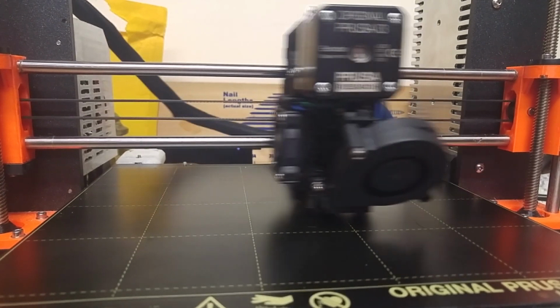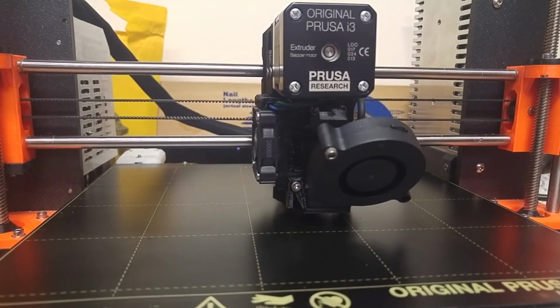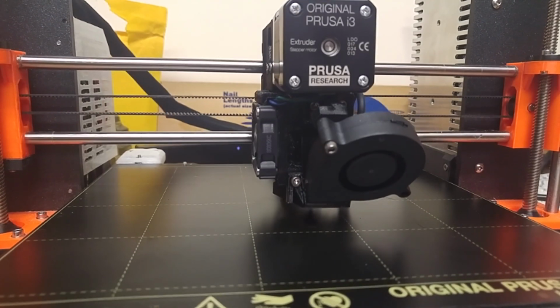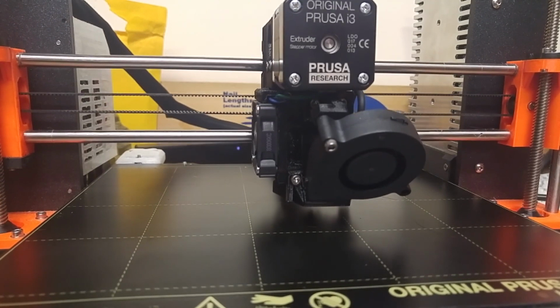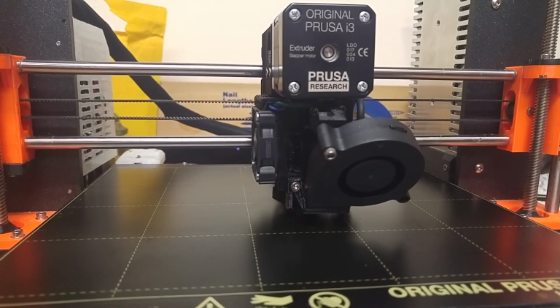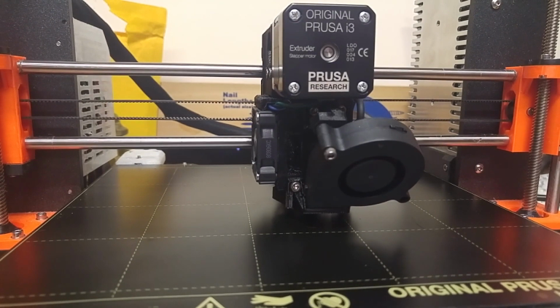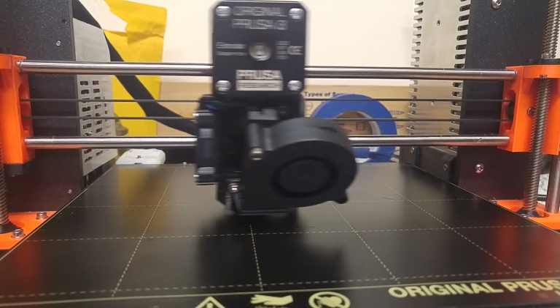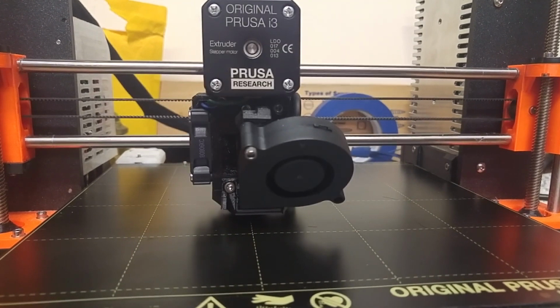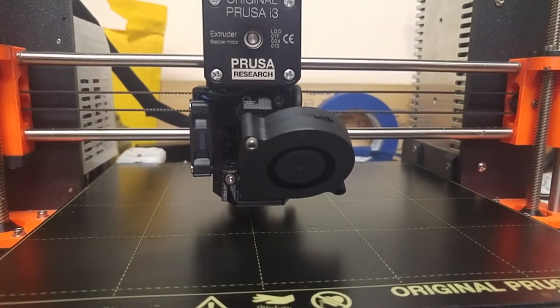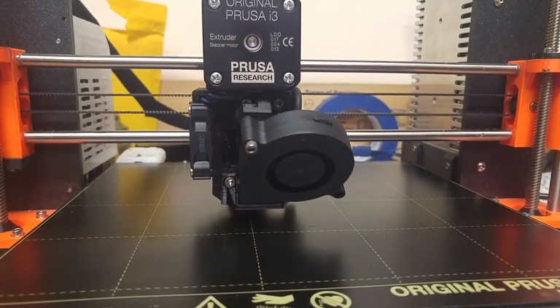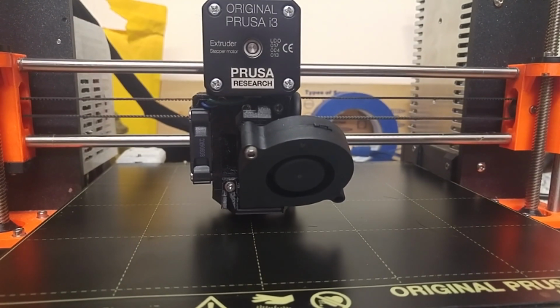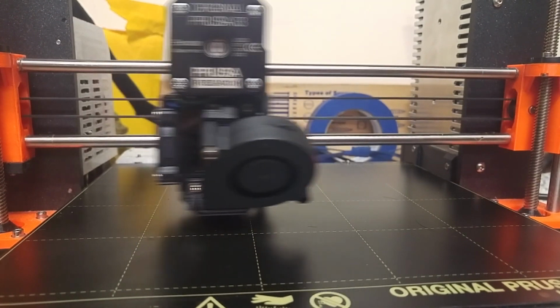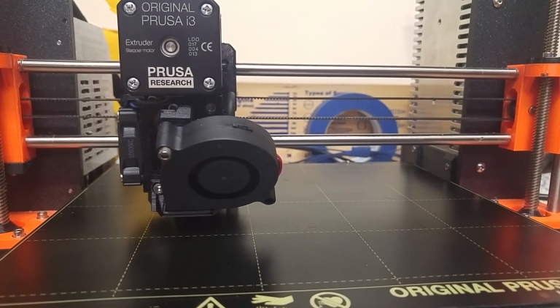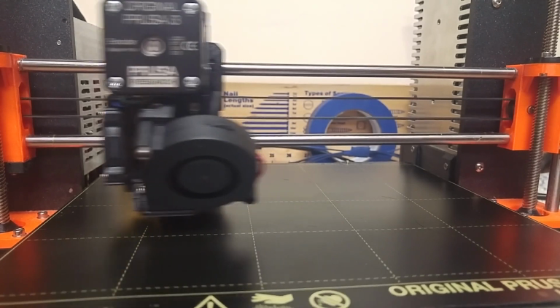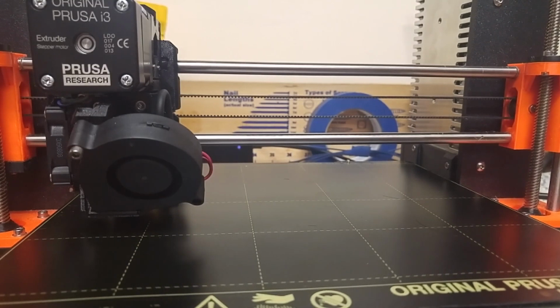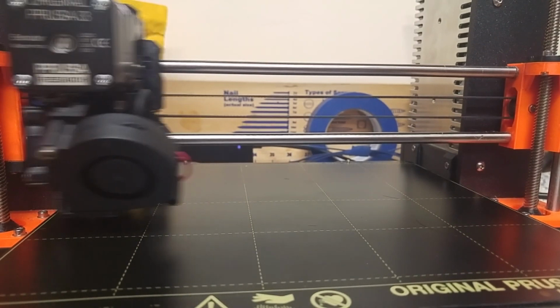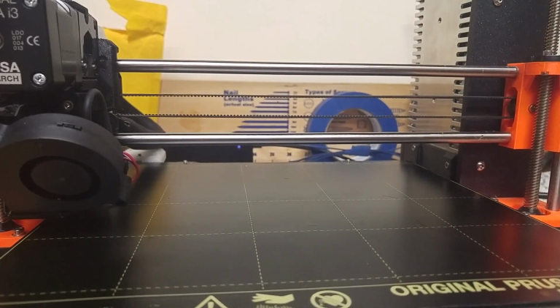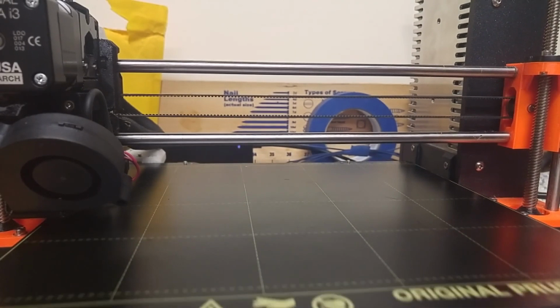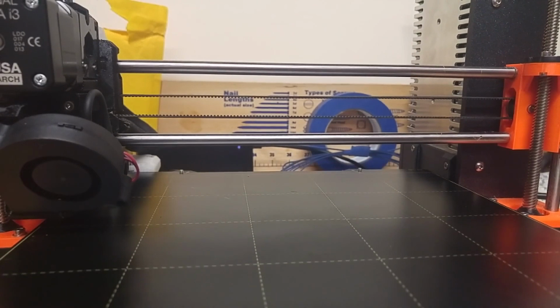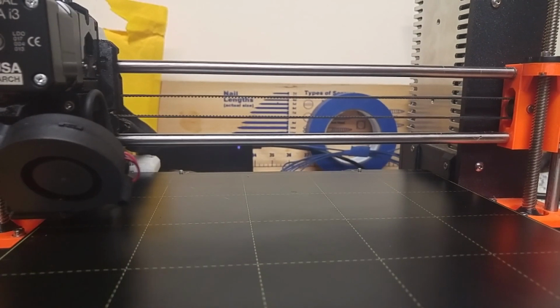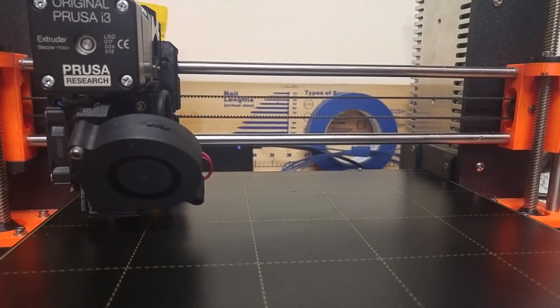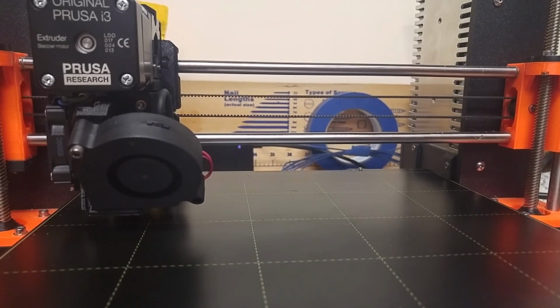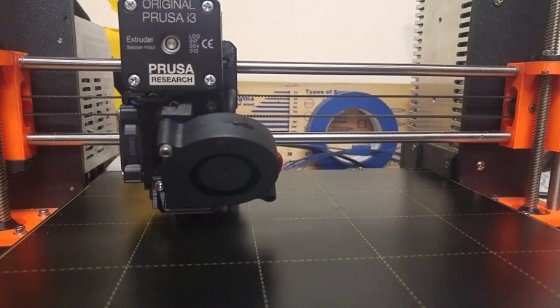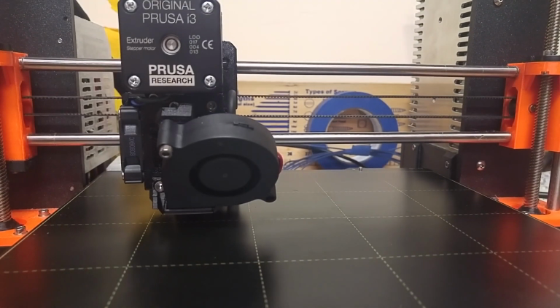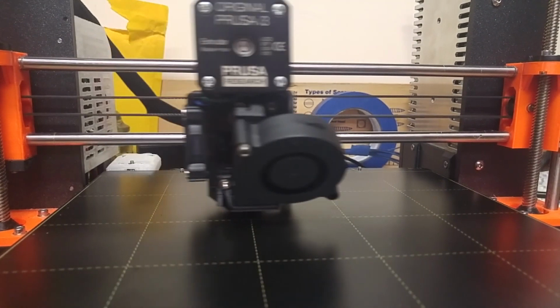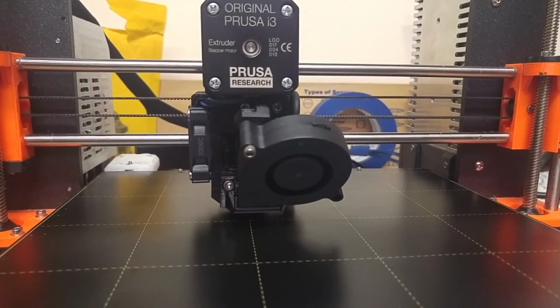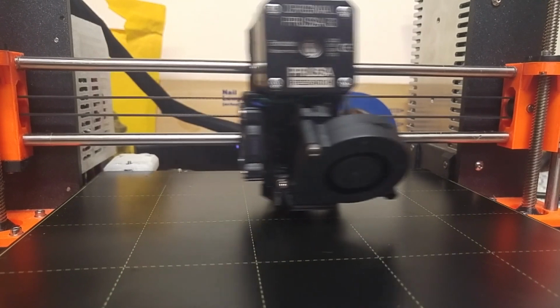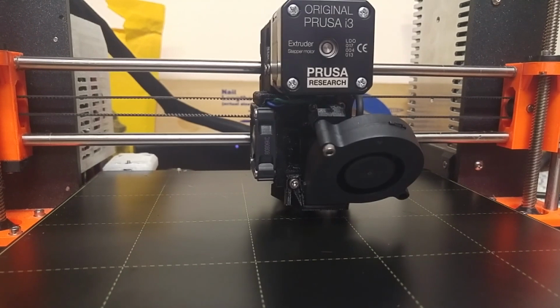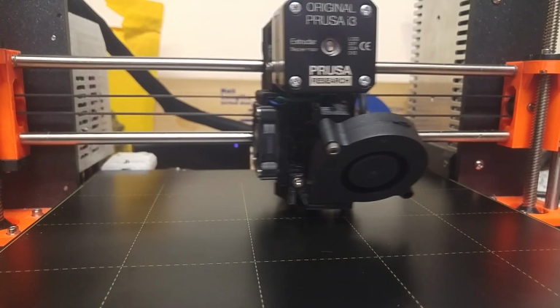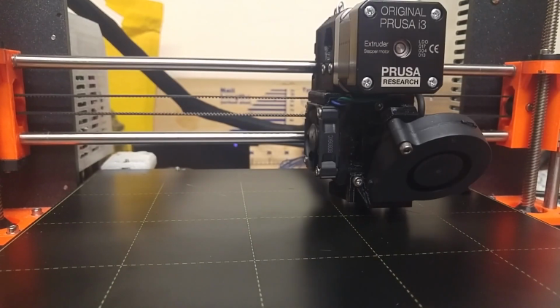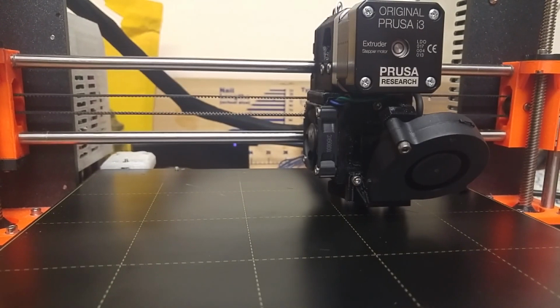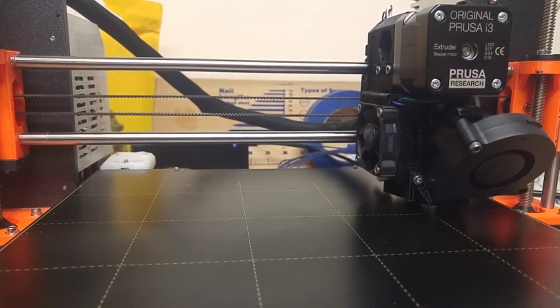Or you can stay with your 3x3 mesh bed leveling and your prints will turn out just fine.